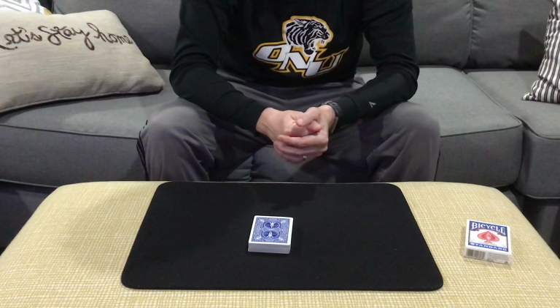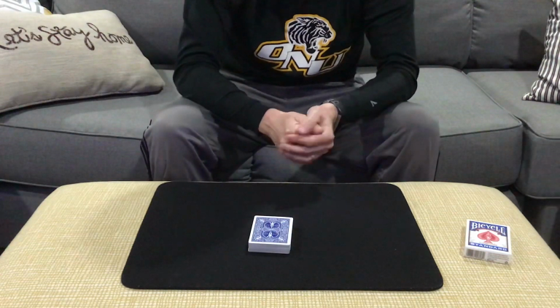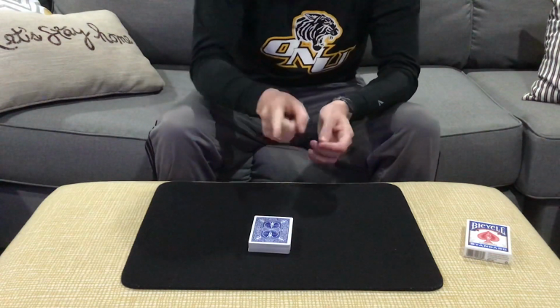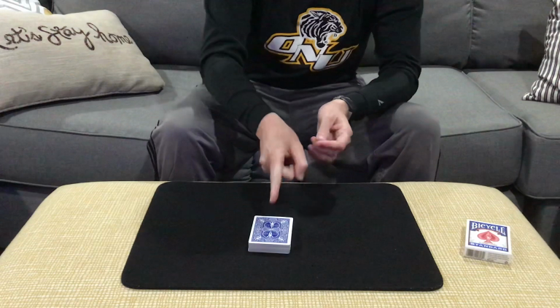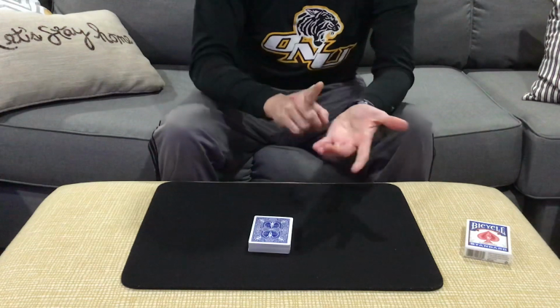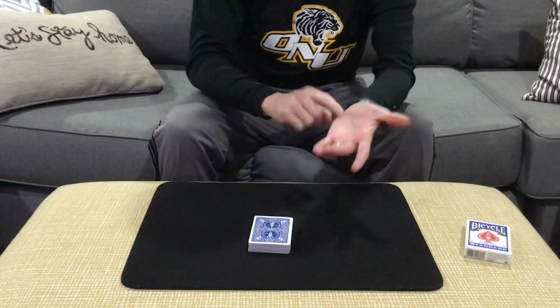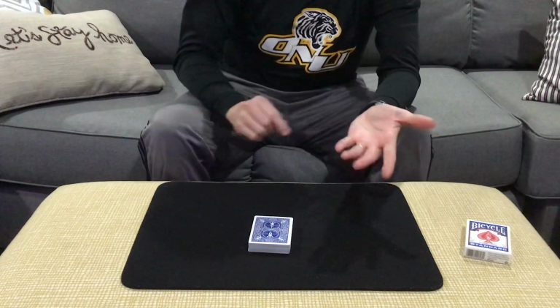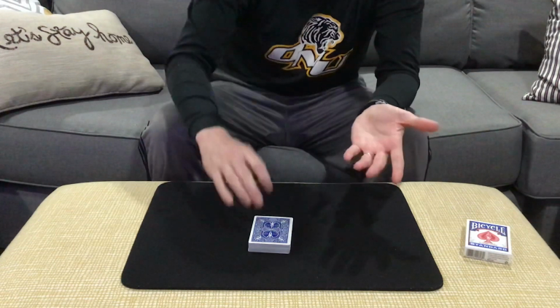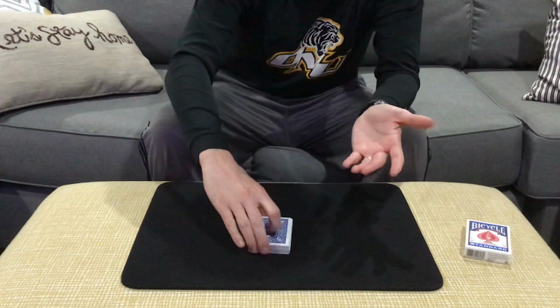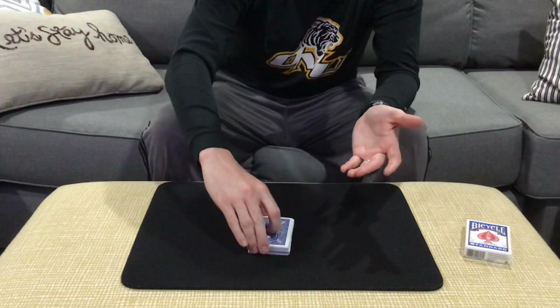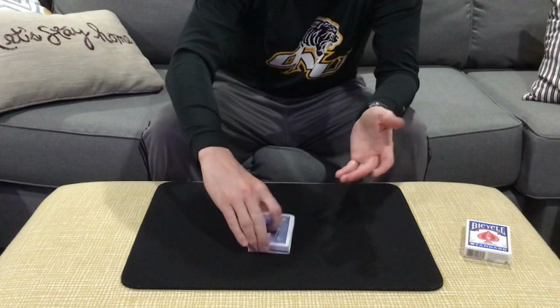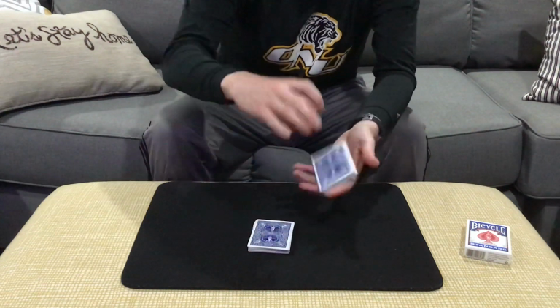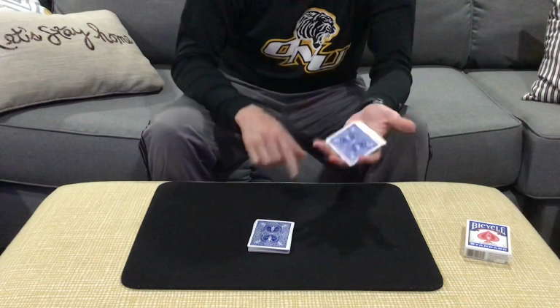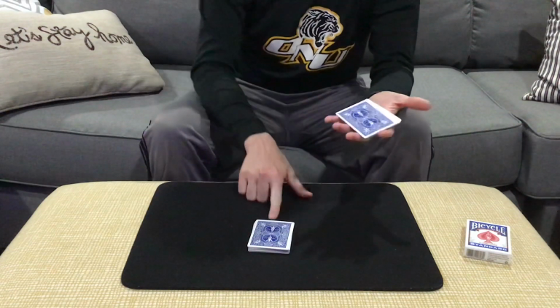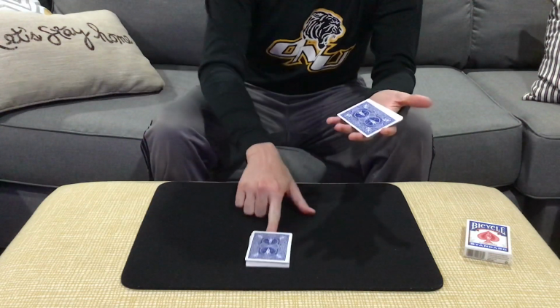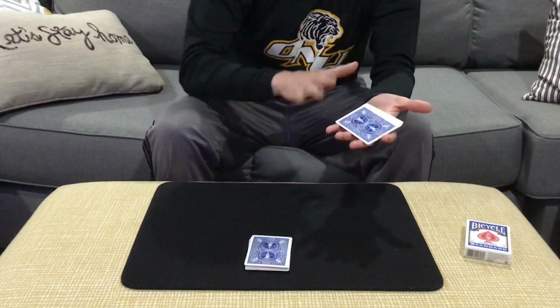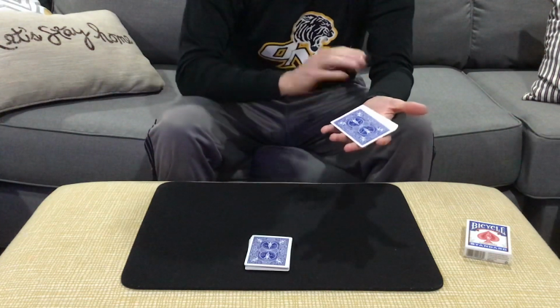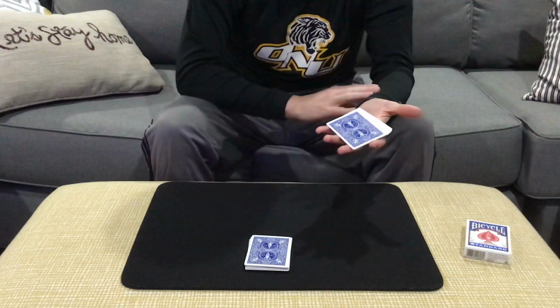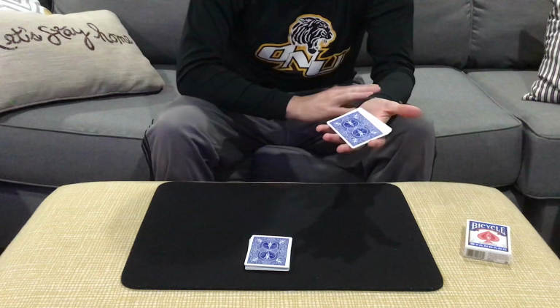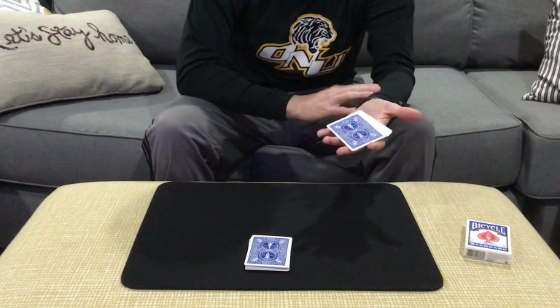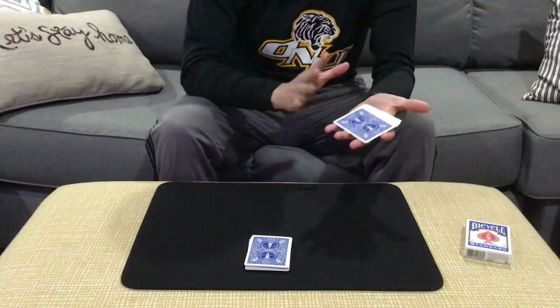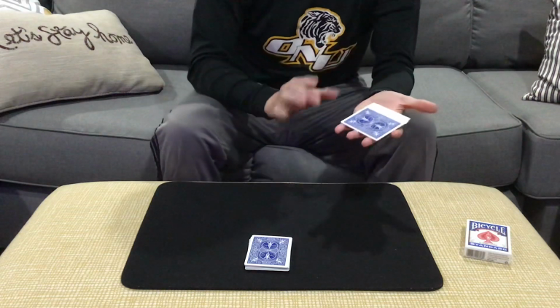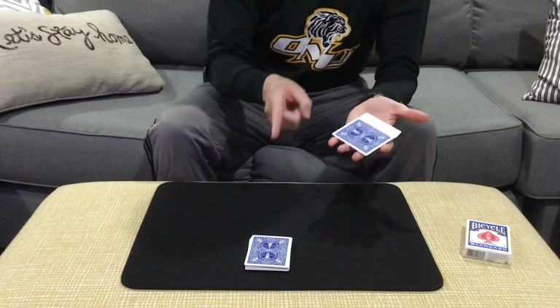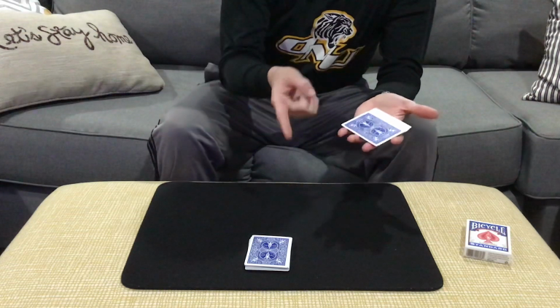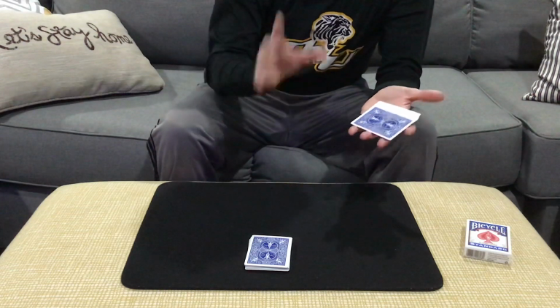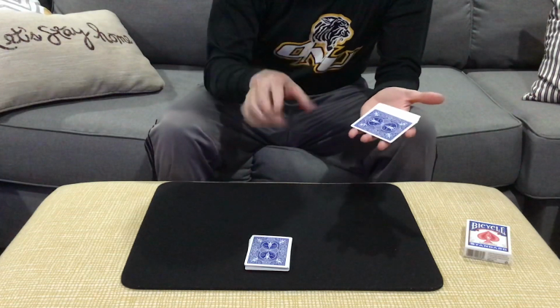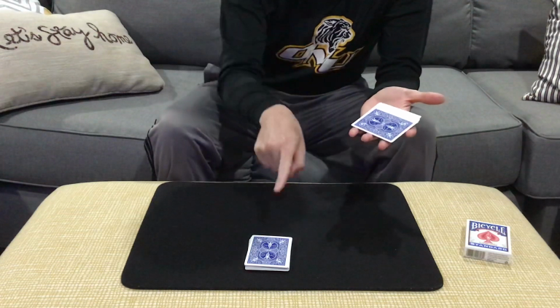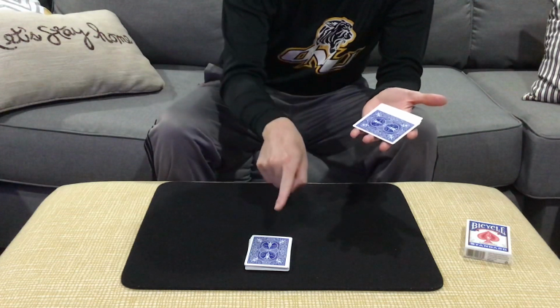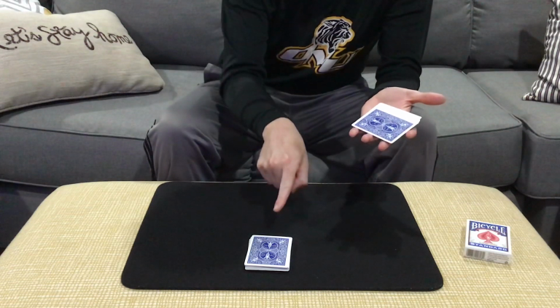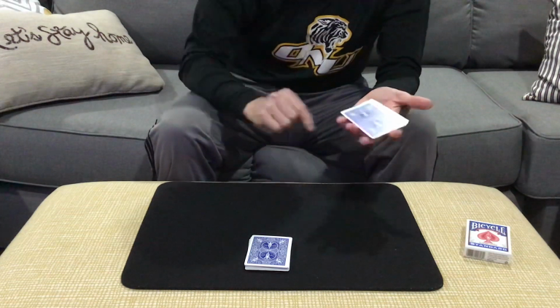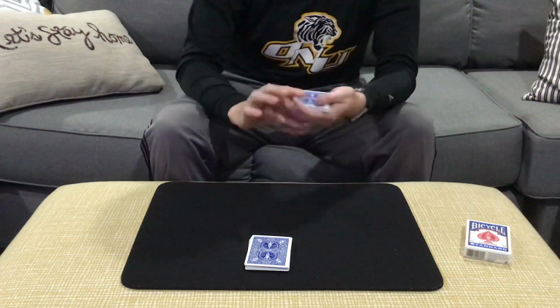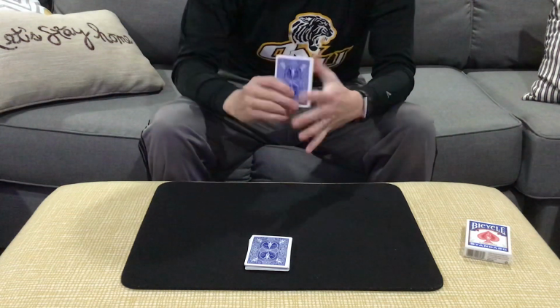At this point you'll have the spectator cut off about half the cards into your hand. It doesn't matter how many they cut, but I'm going to assume that their card, since we buried it kind of deep, it's probably in that packet there.